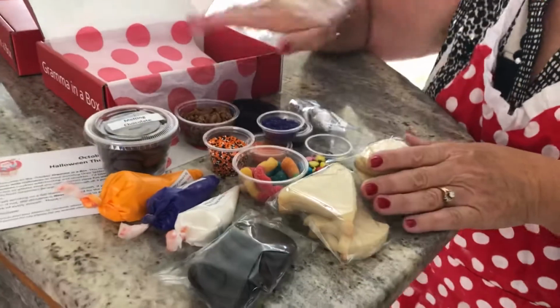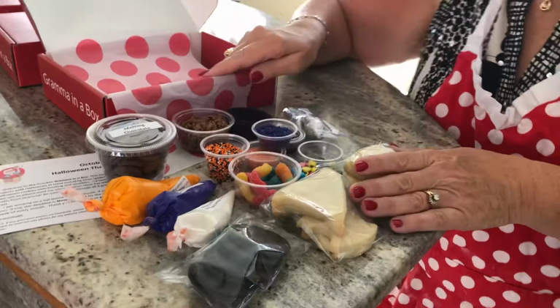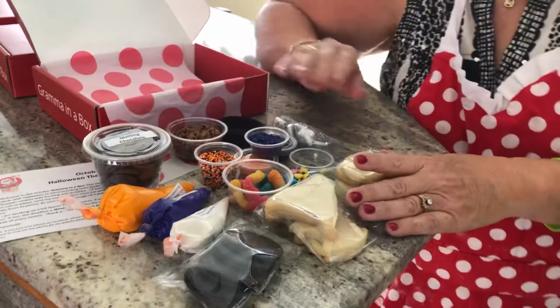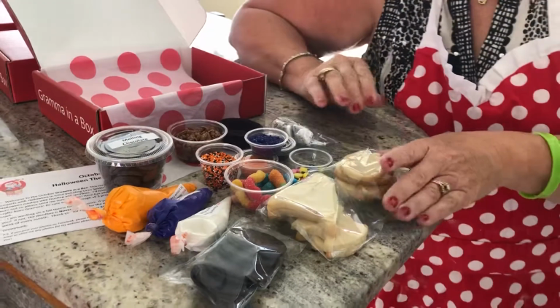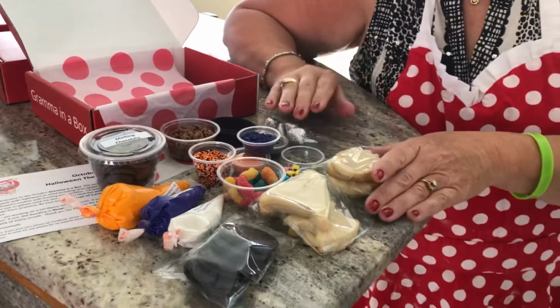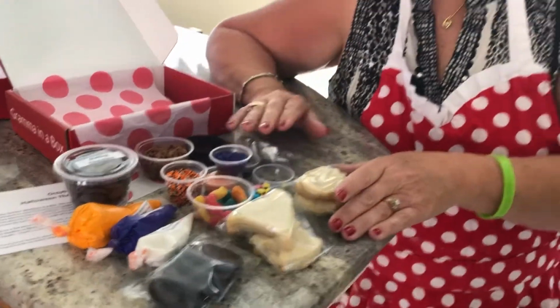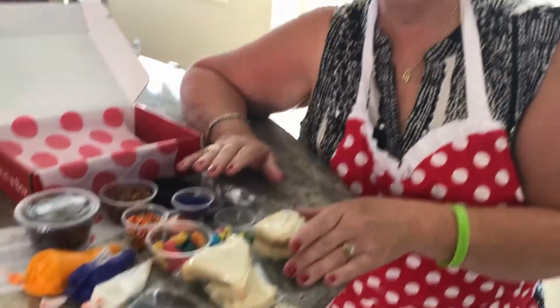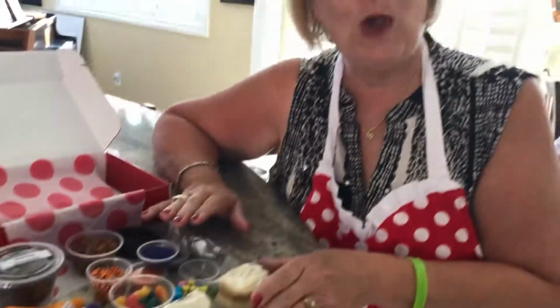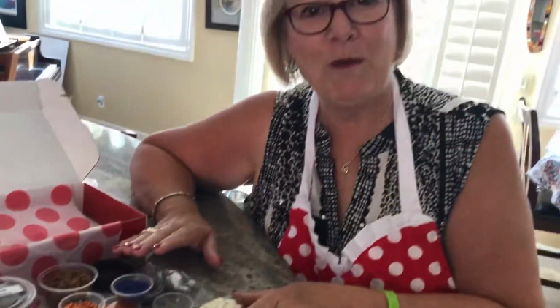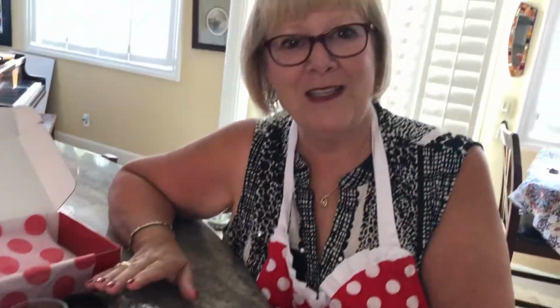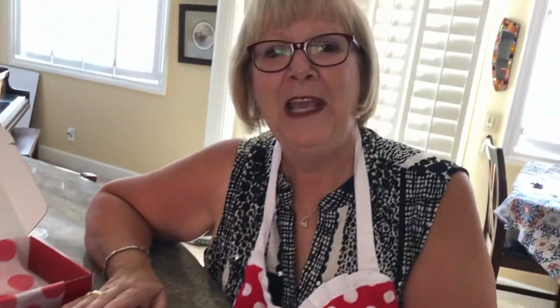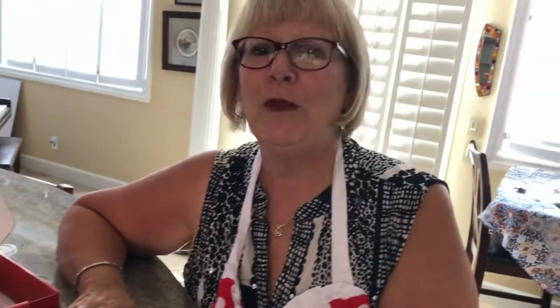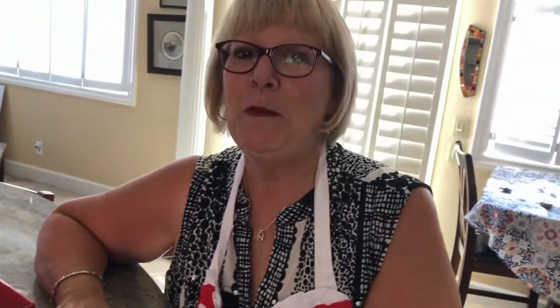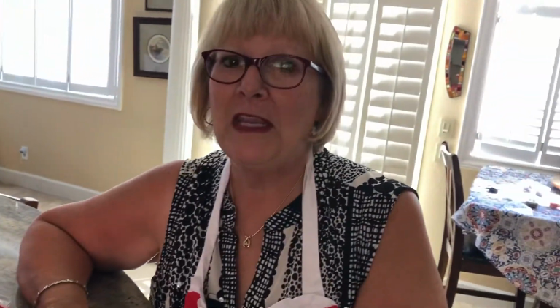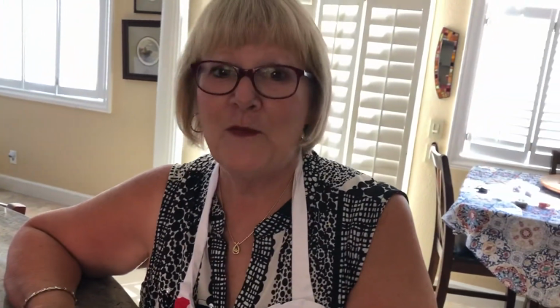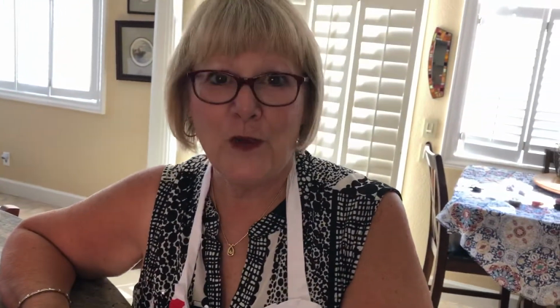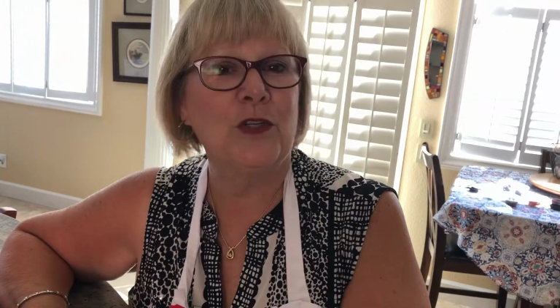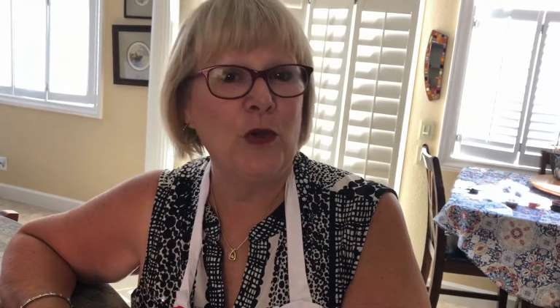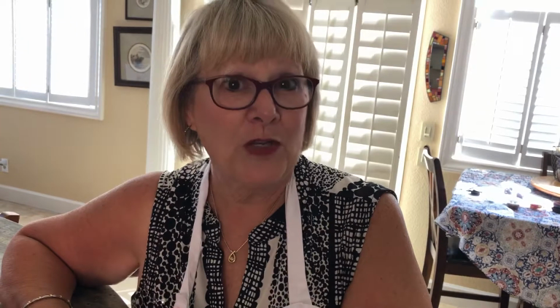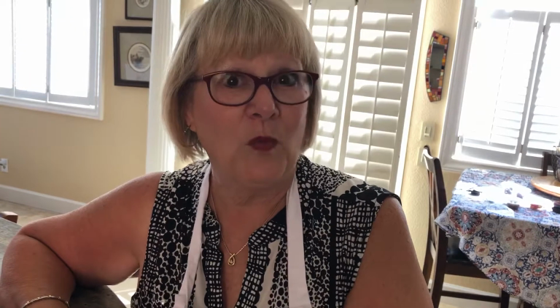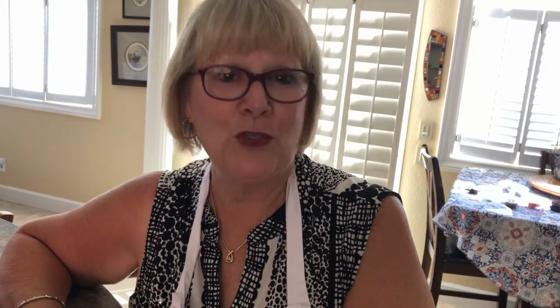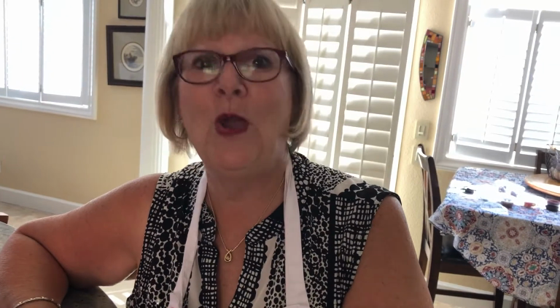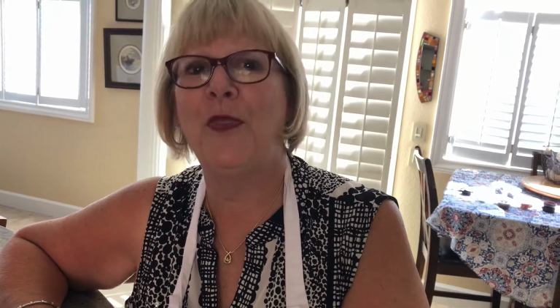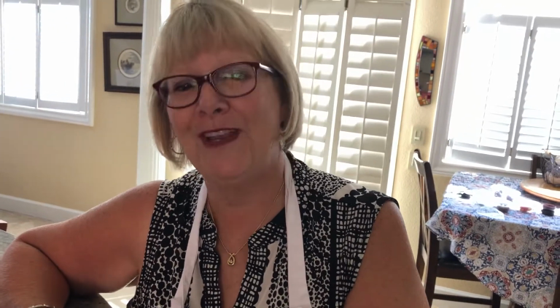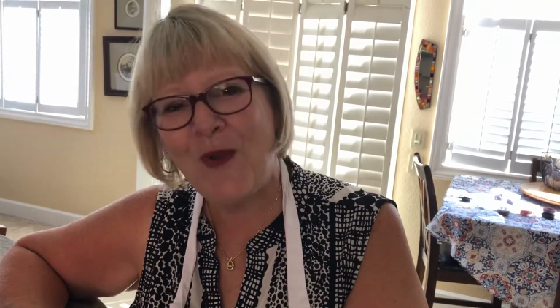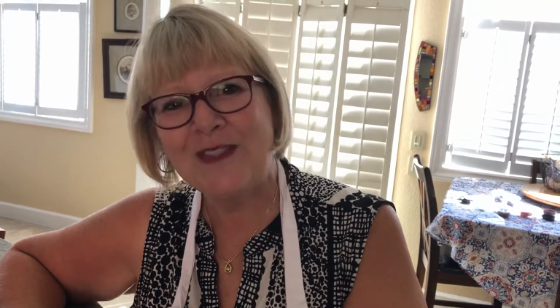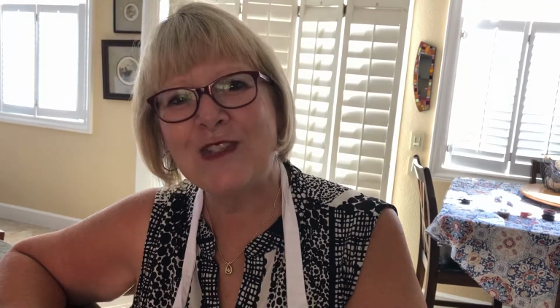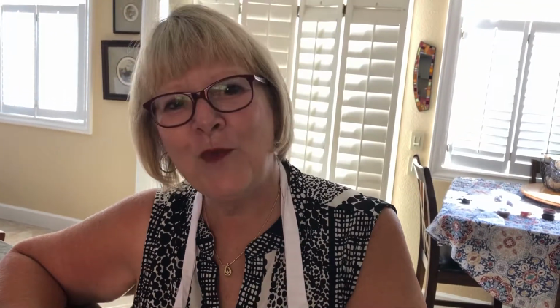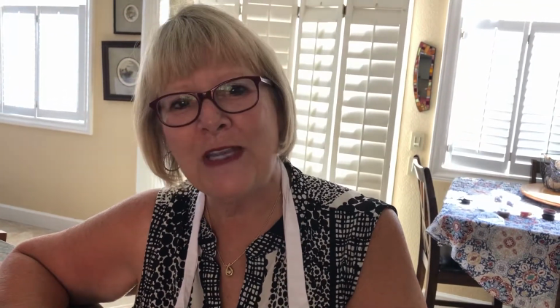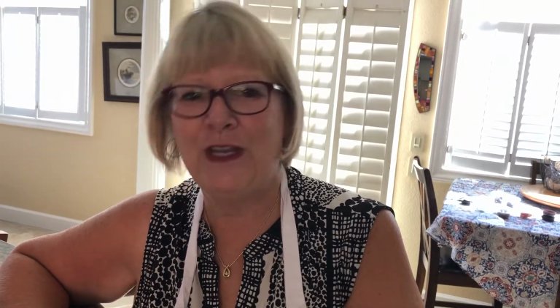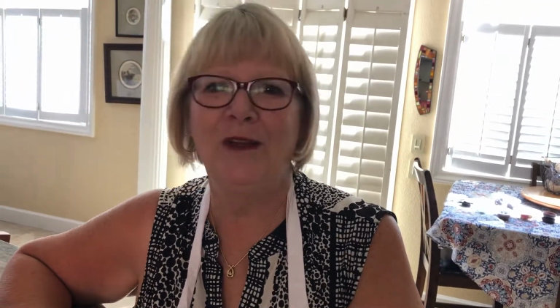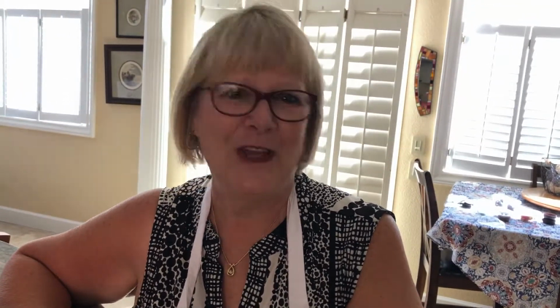So that's what's going to be coming in your October box. And I'm going to be making some videos to show you project one, two, and three. So I hope you'll stay tuned for our next video. Love, Grandma.